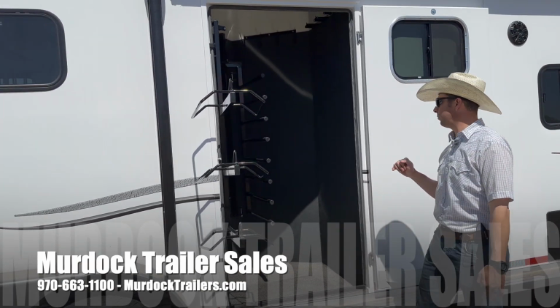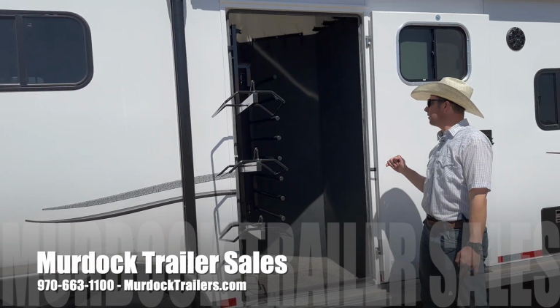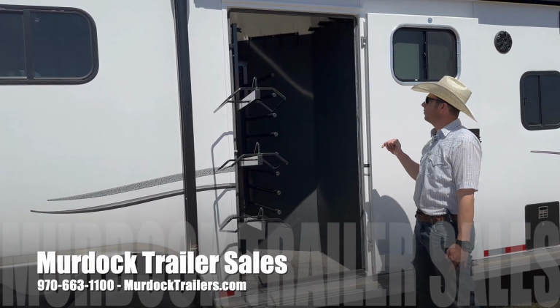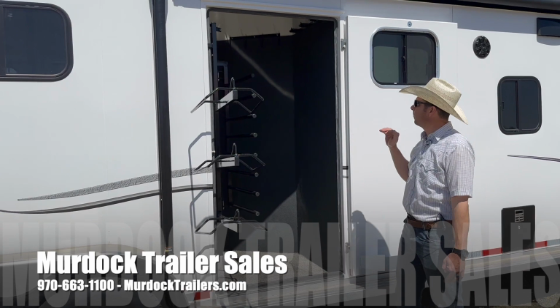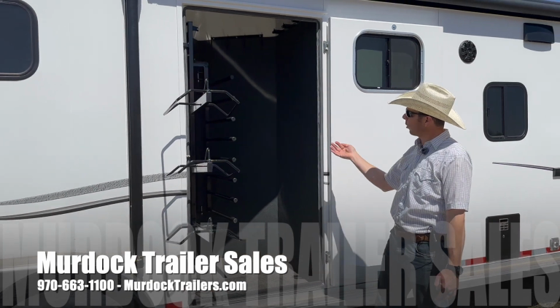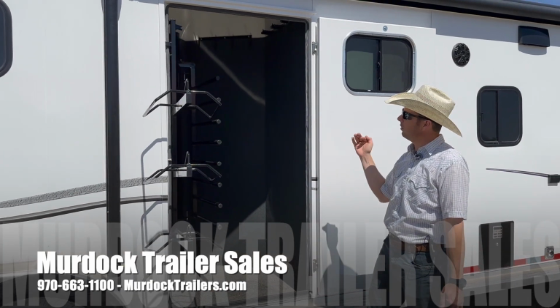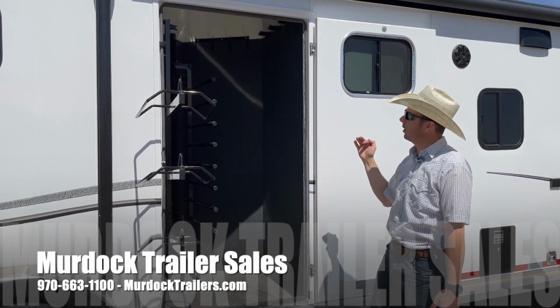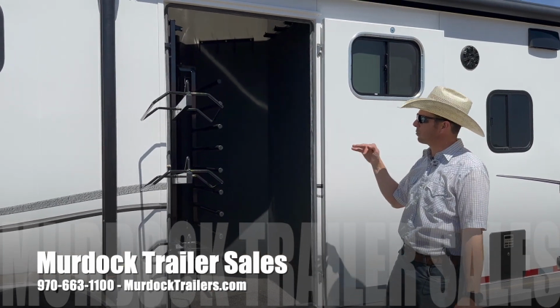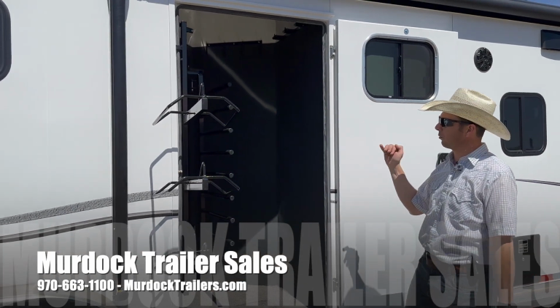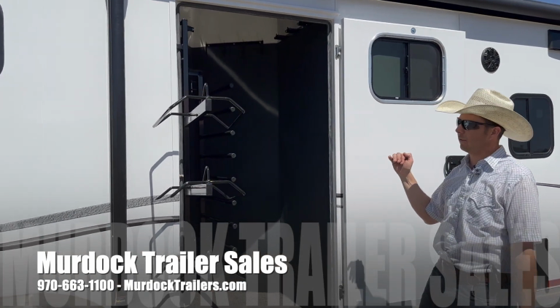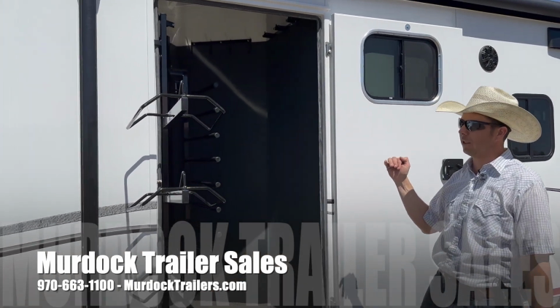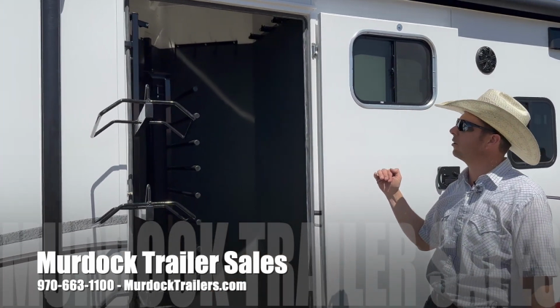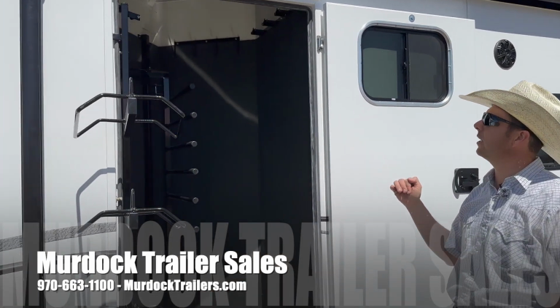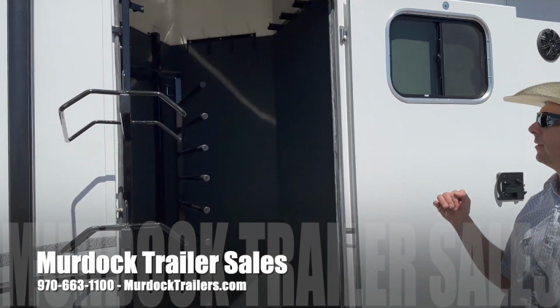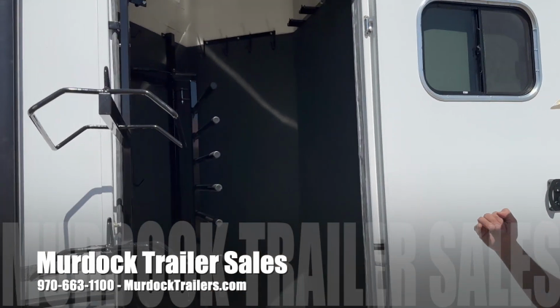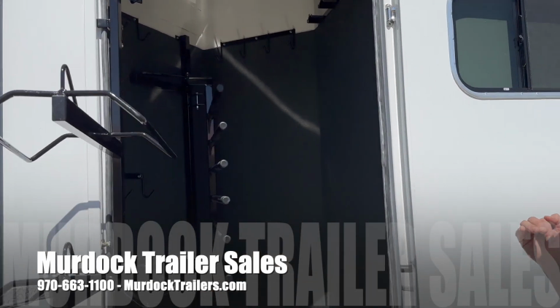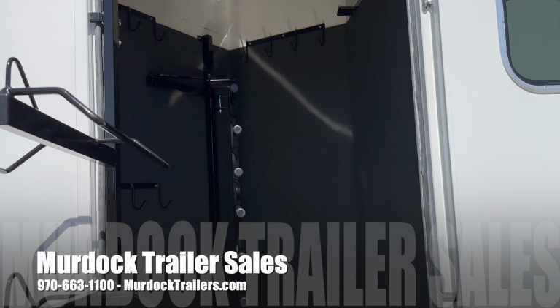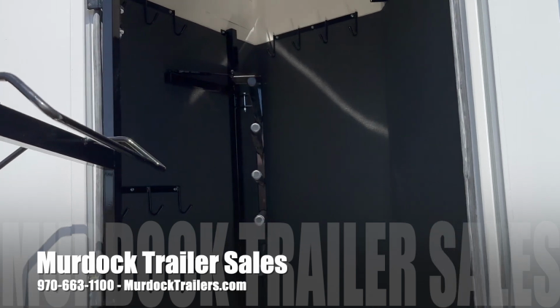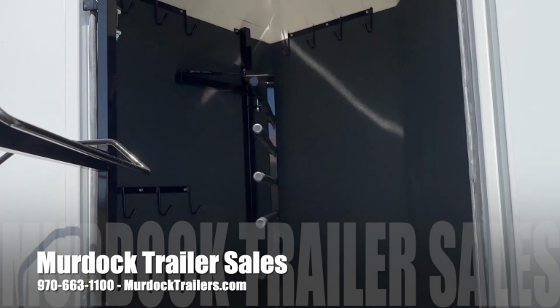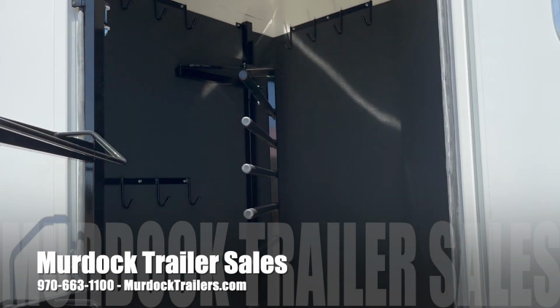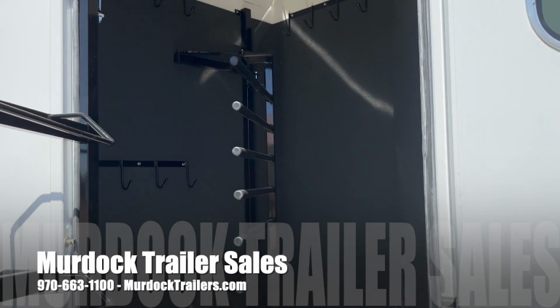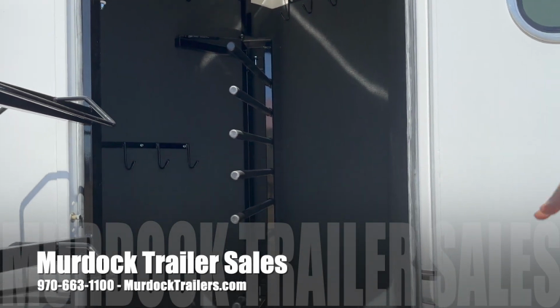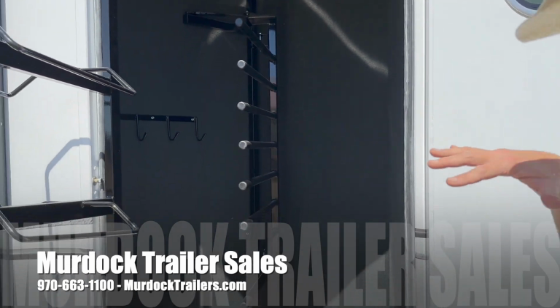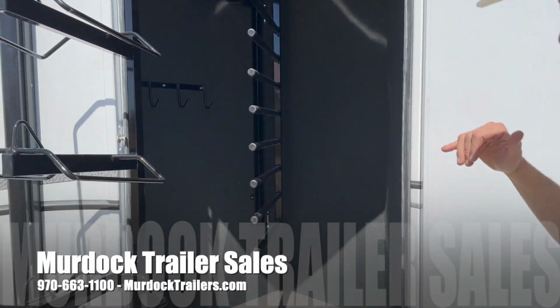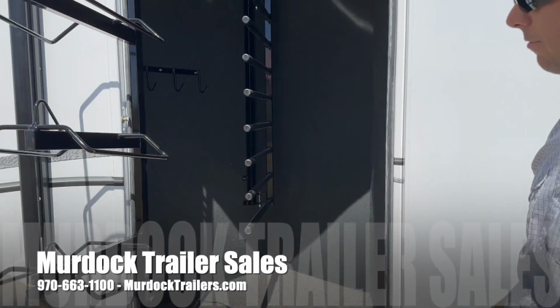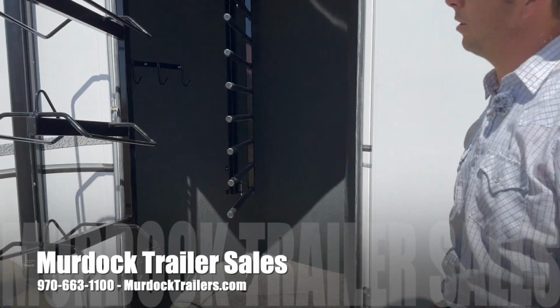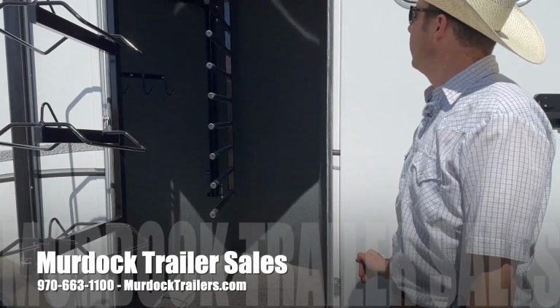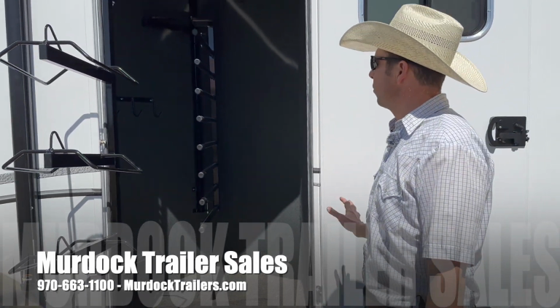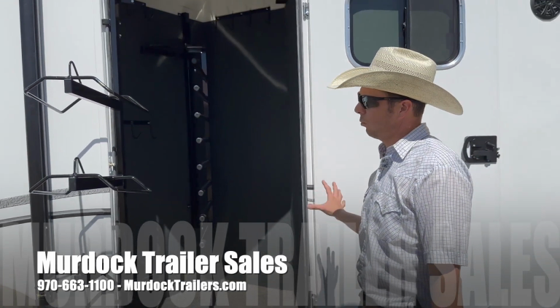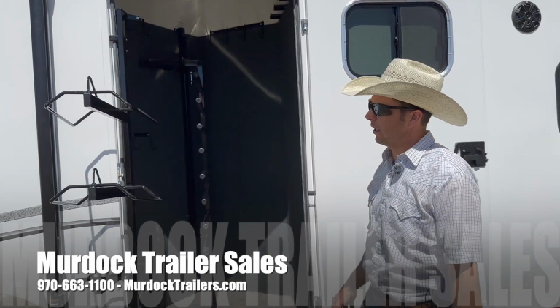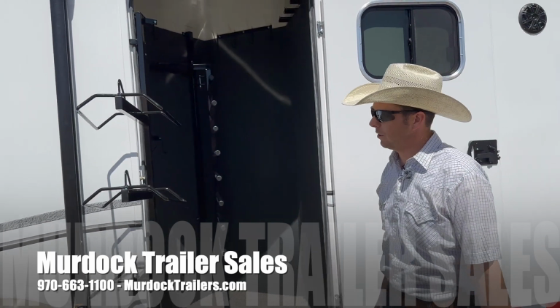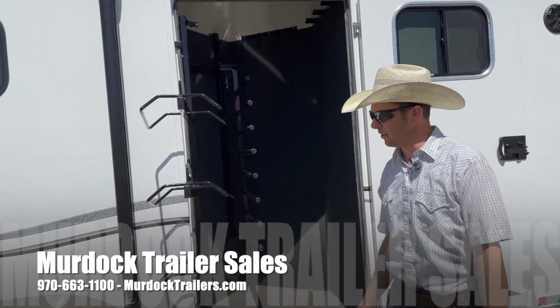We've got fully carpeted bridle racks and everything to keep them in good shape. It is underneath the awning, so with your awning out you're going to have all of your stuff covered. Really just a well thought out, well designed setup.